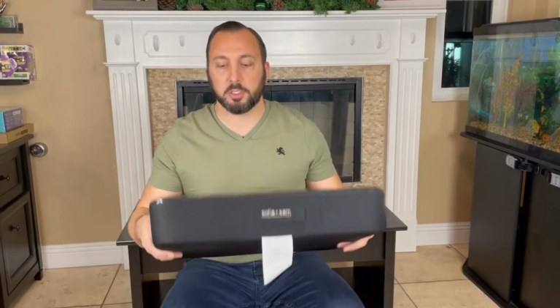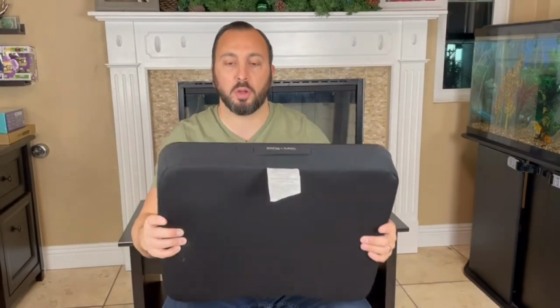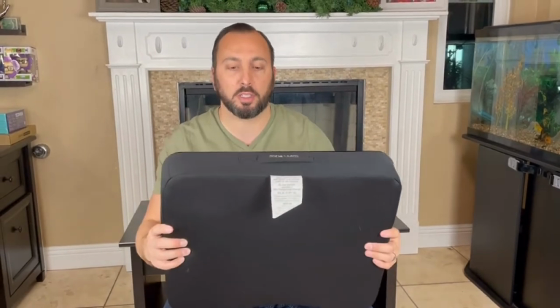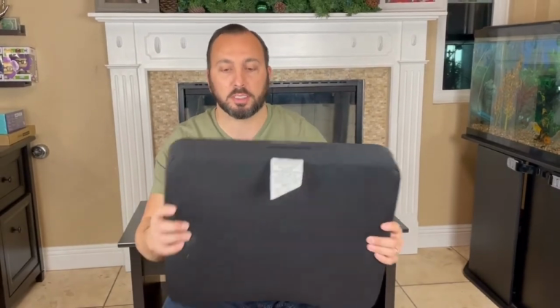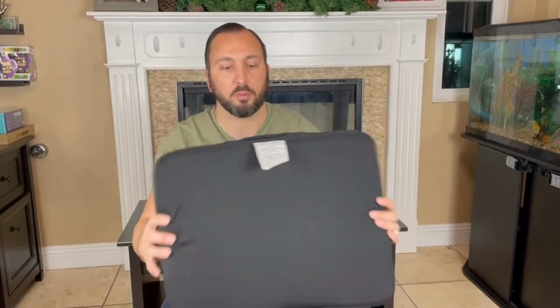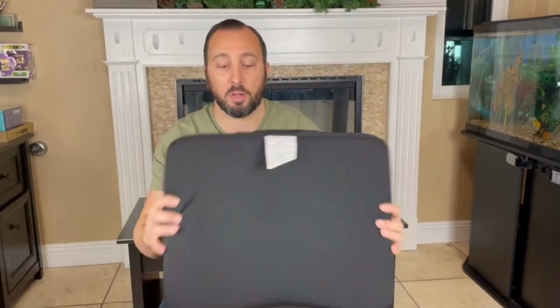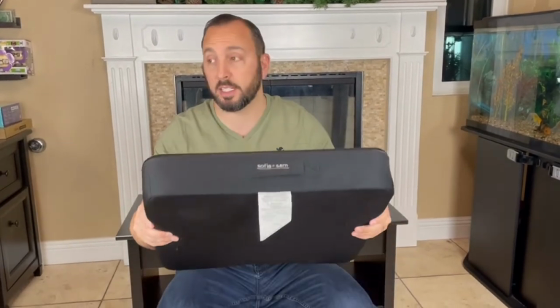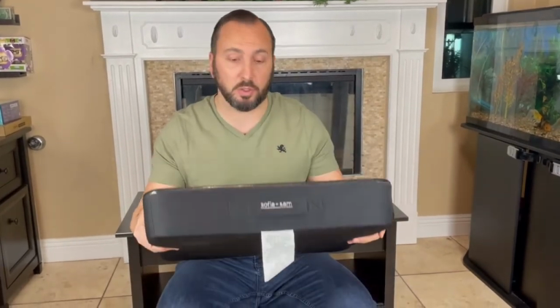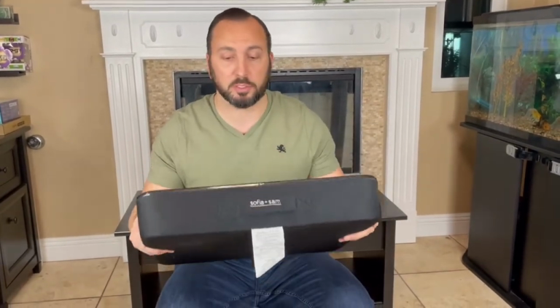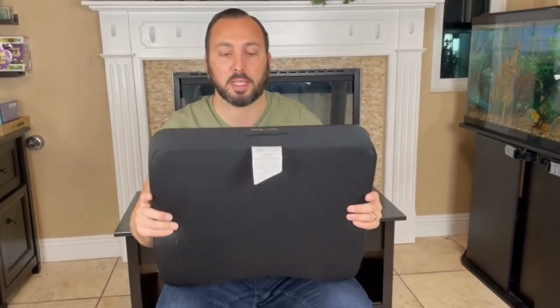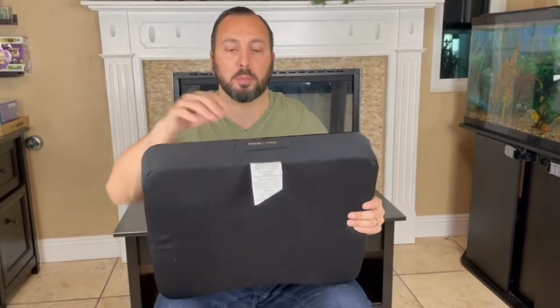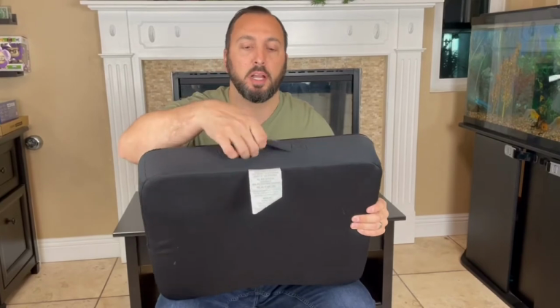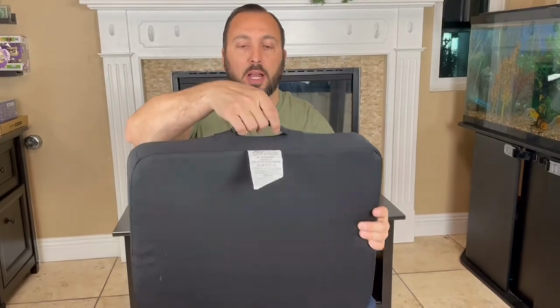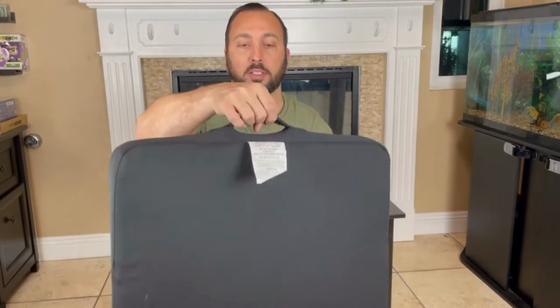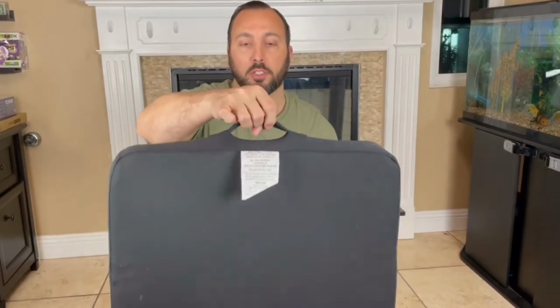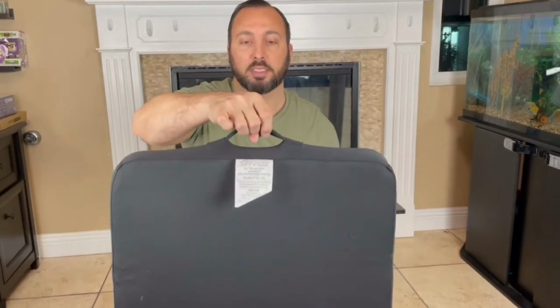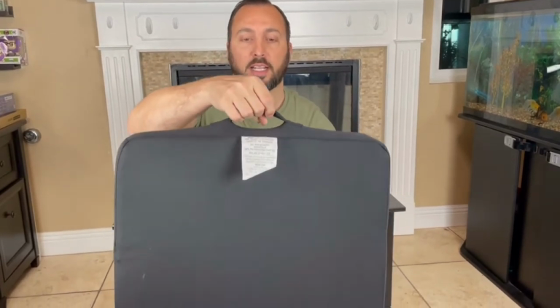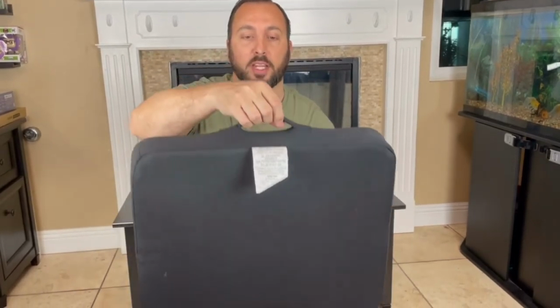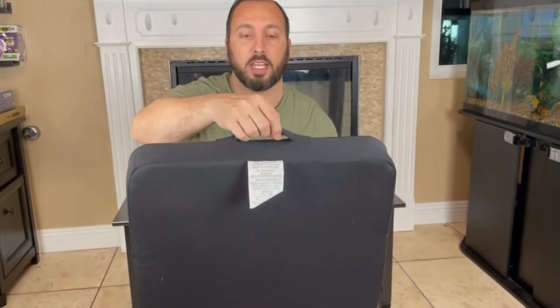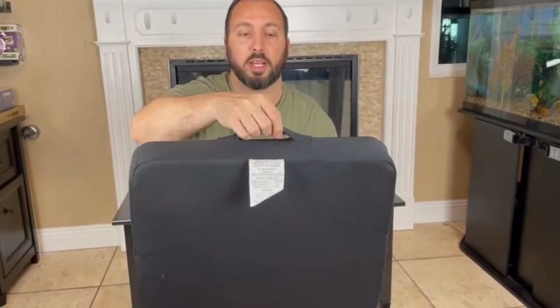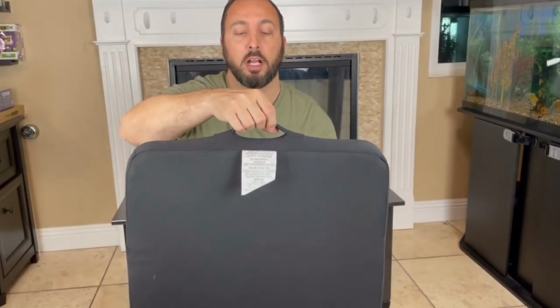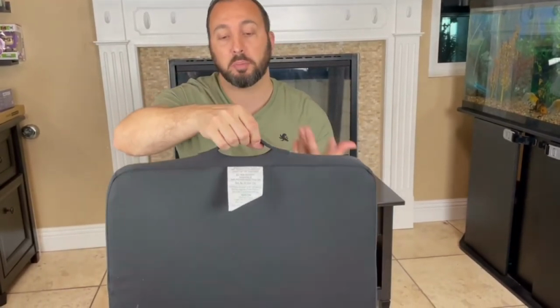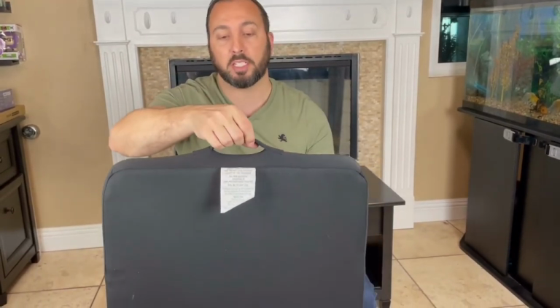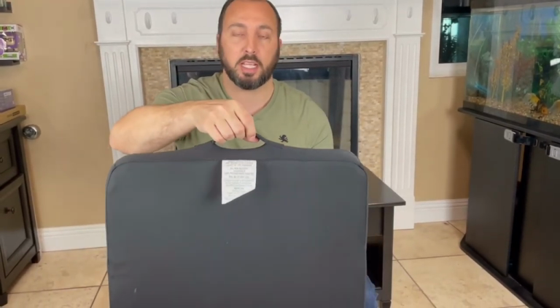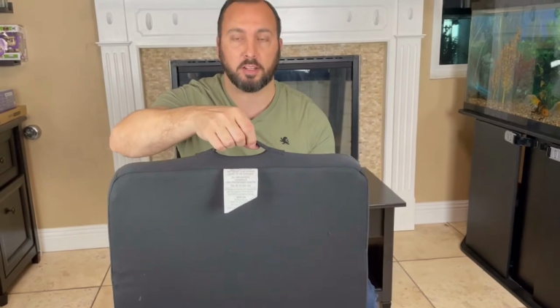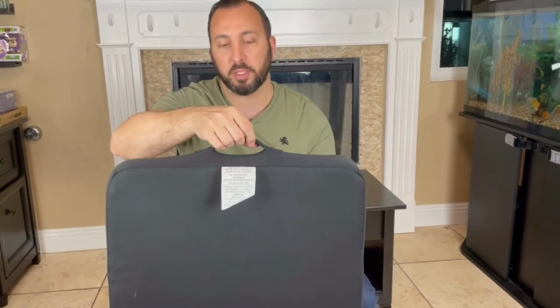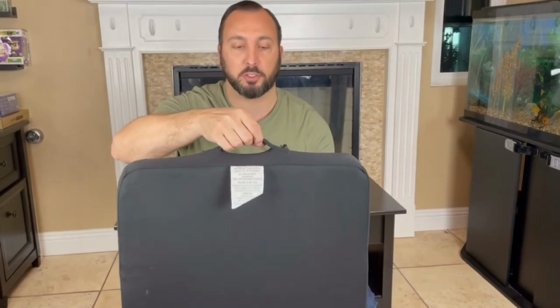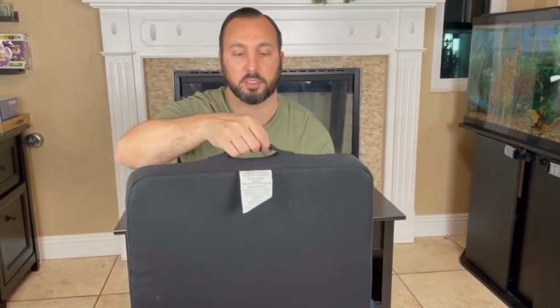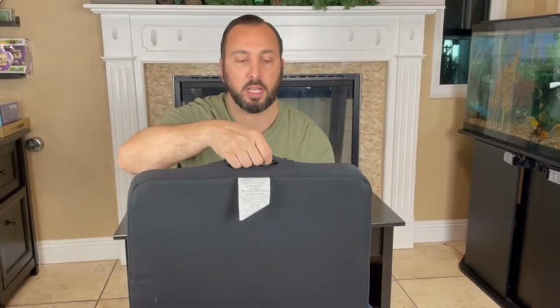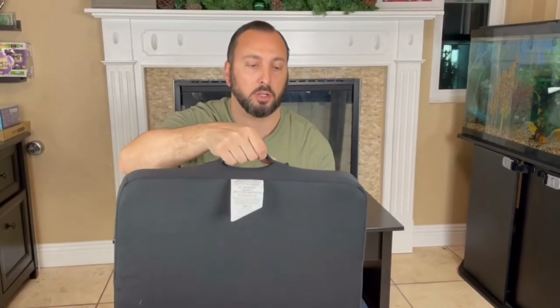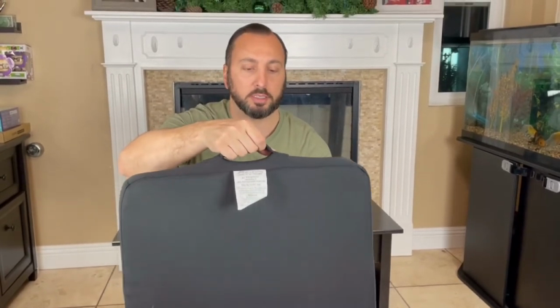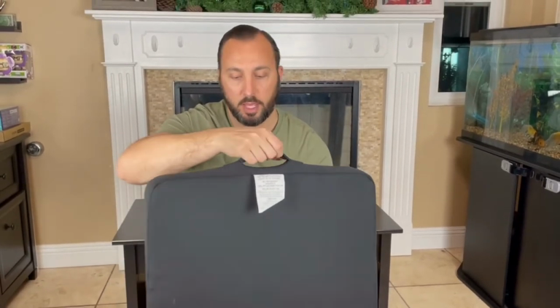Let me show you how it looks and then show you how it looks with my laptop on it. I did want to point out this is a nice little carrying case right here. Some people actually take this on business trips and stuff like that, so consider that.